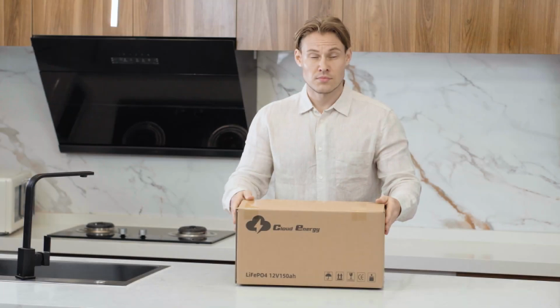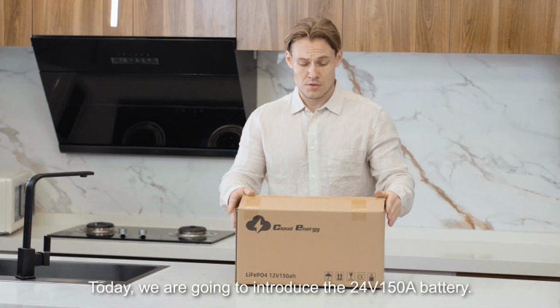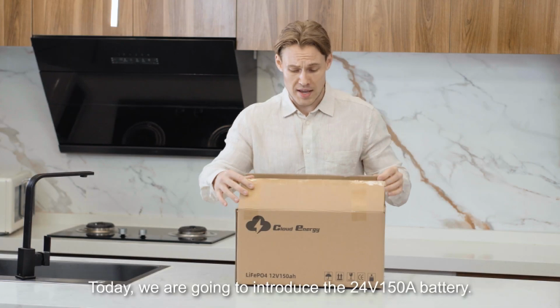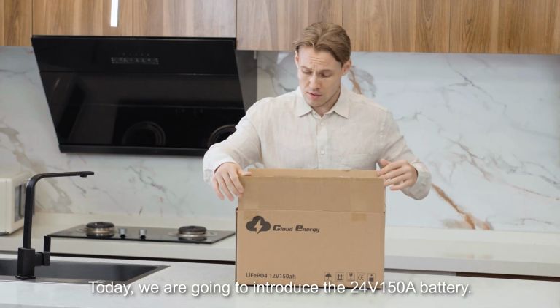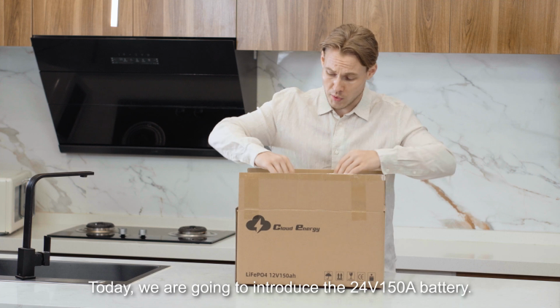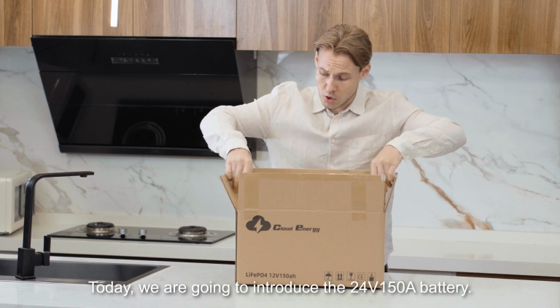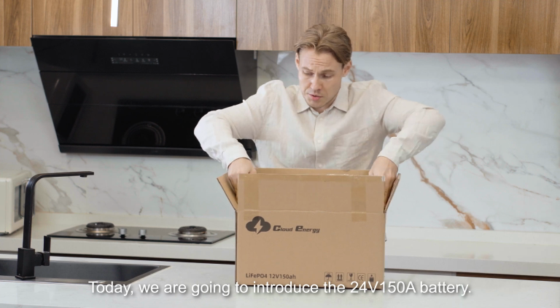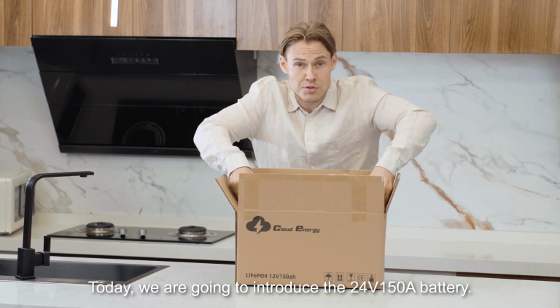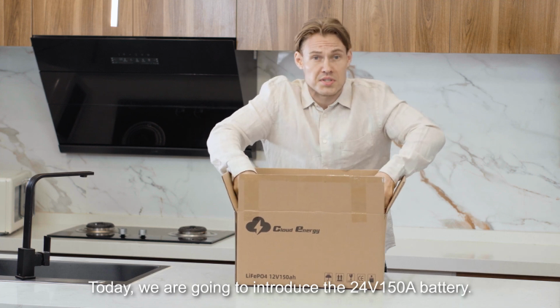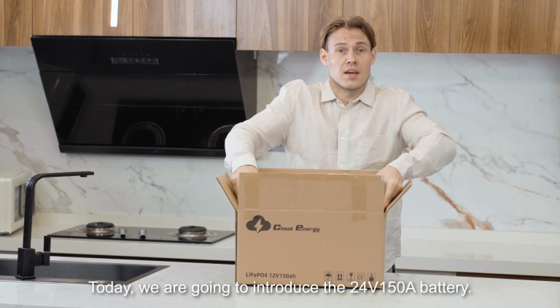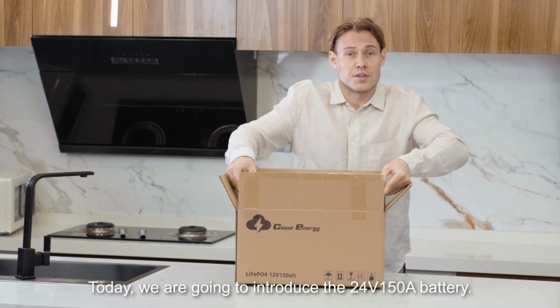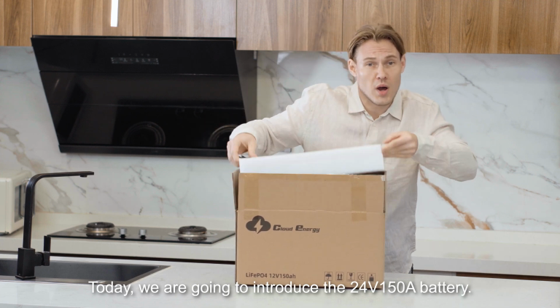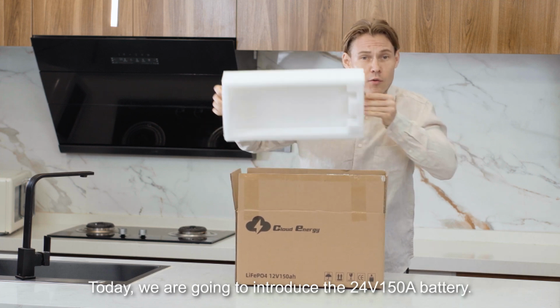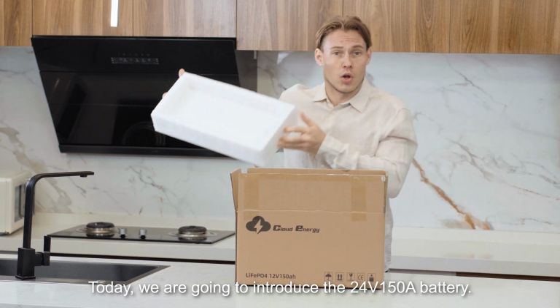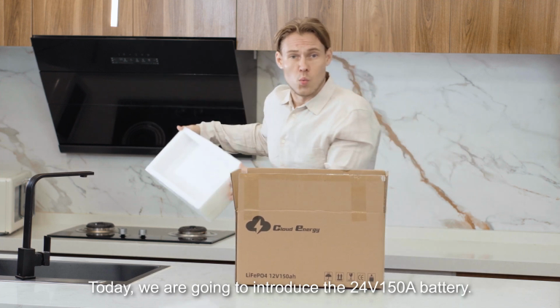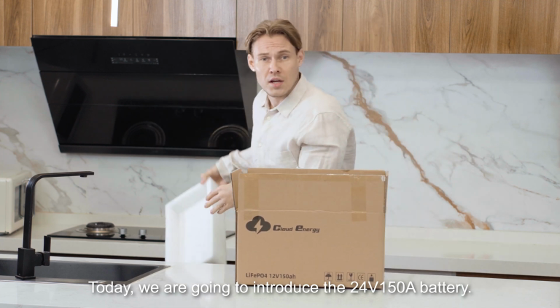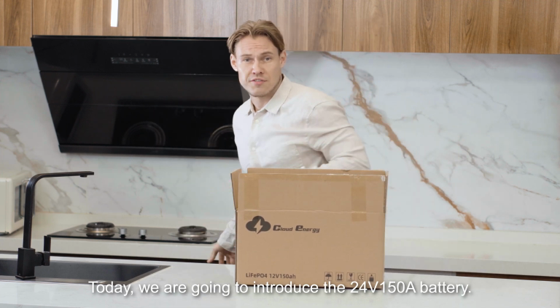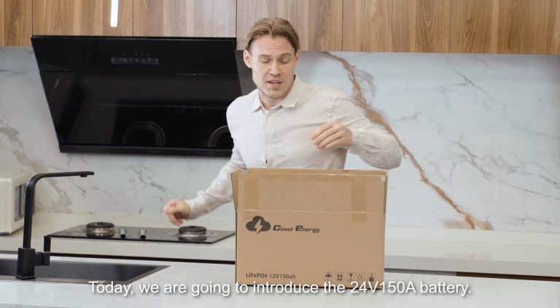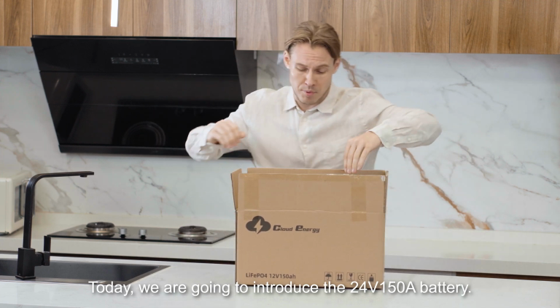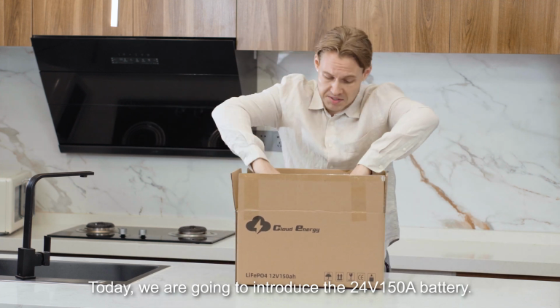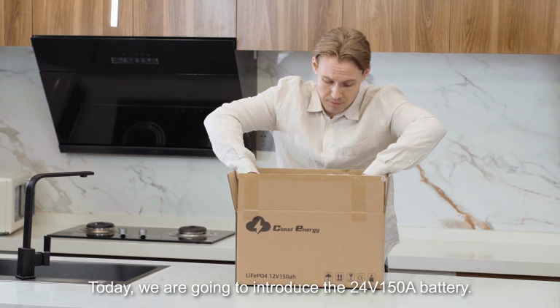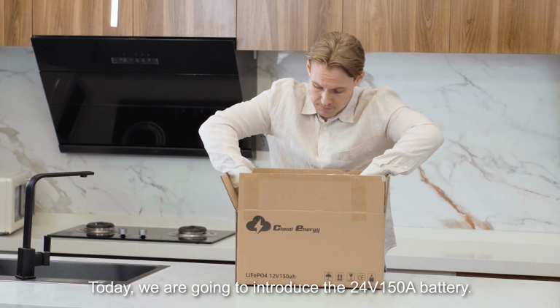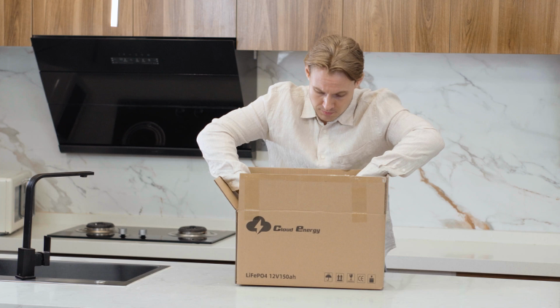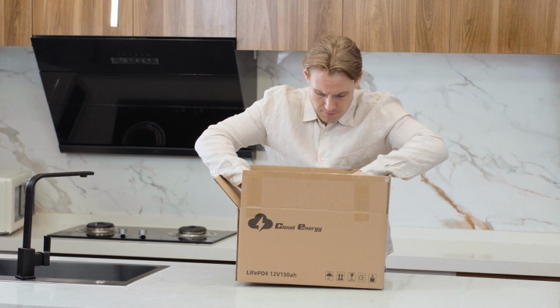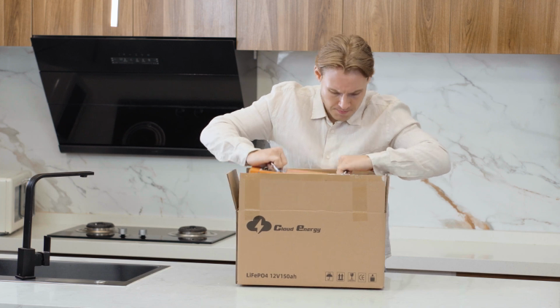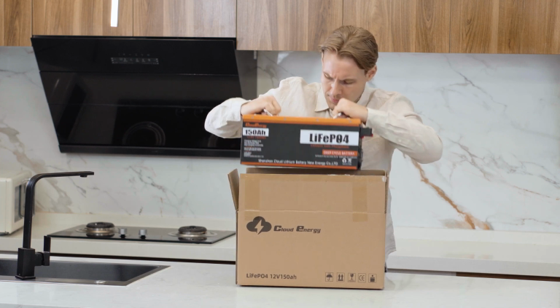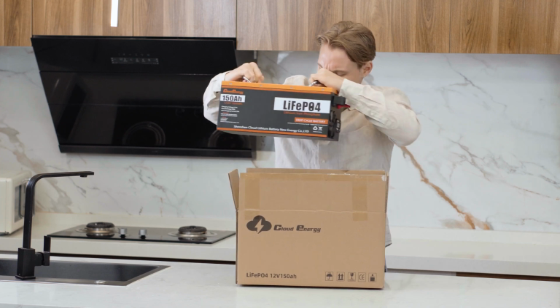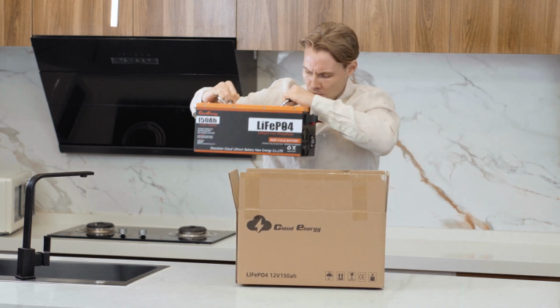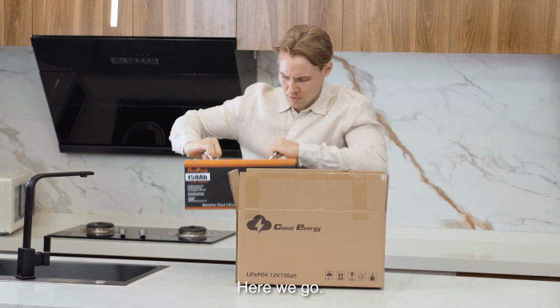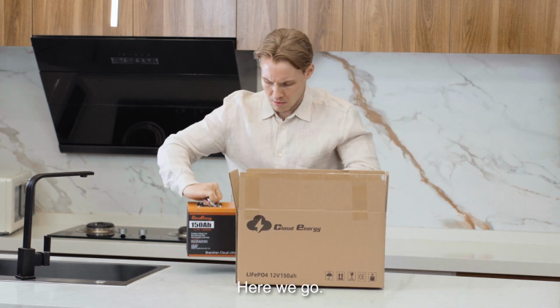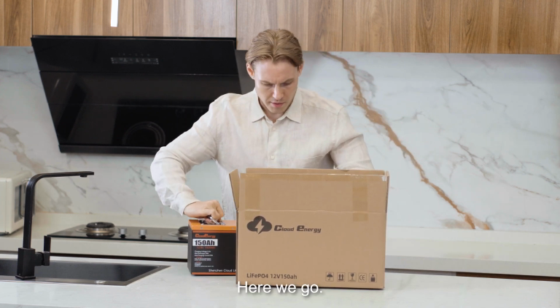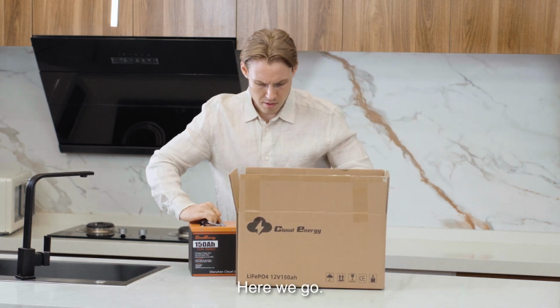Today we are going to introduce the 12 volt 150 ampere battery. Here we go.